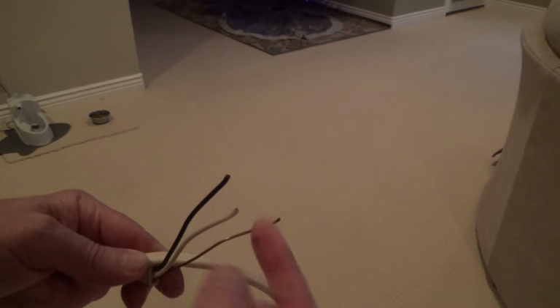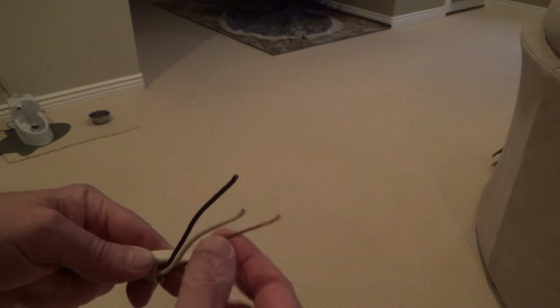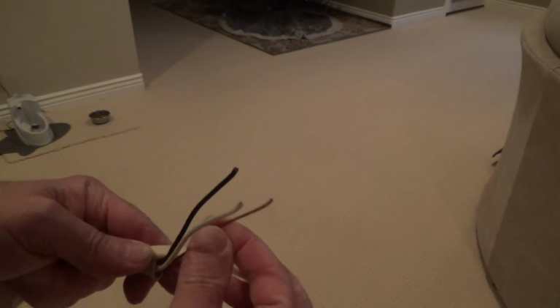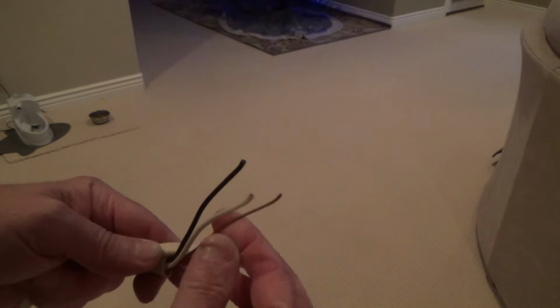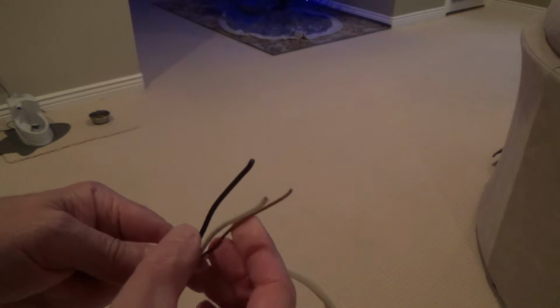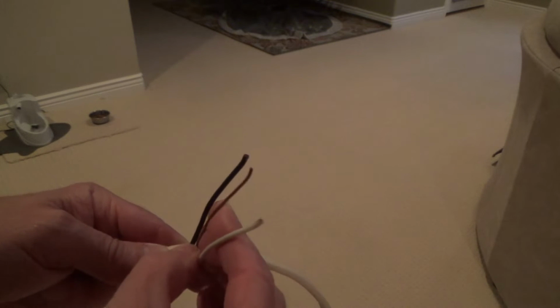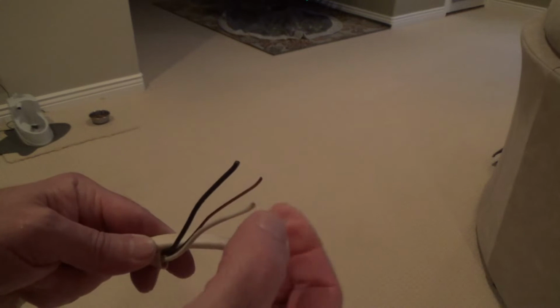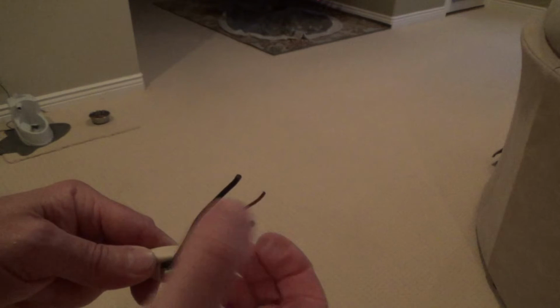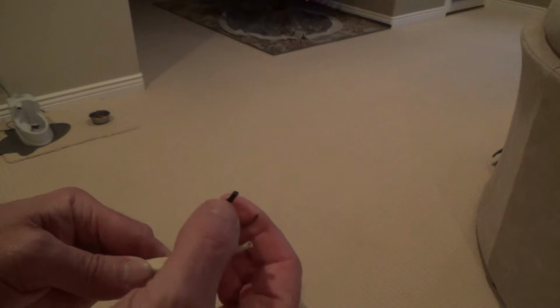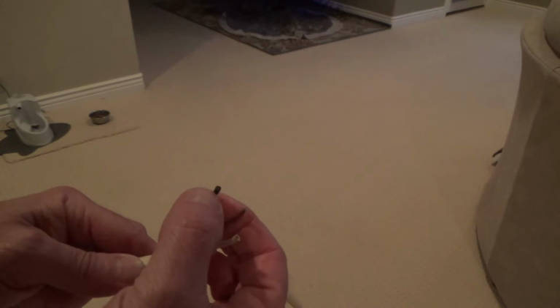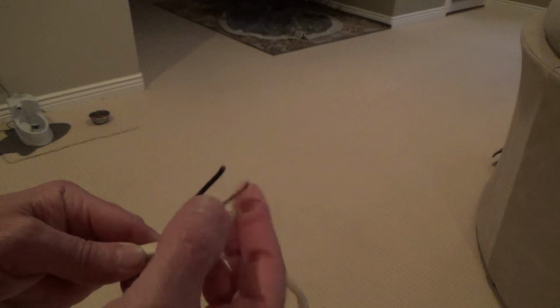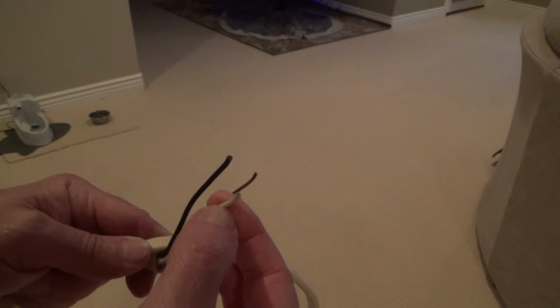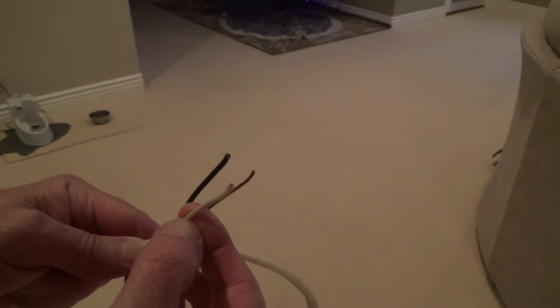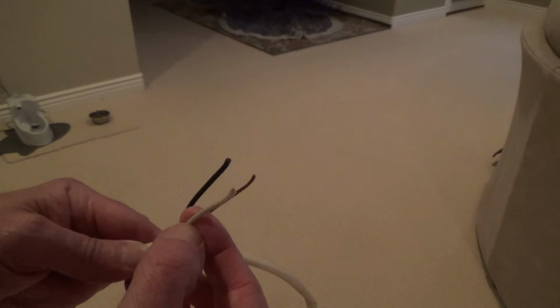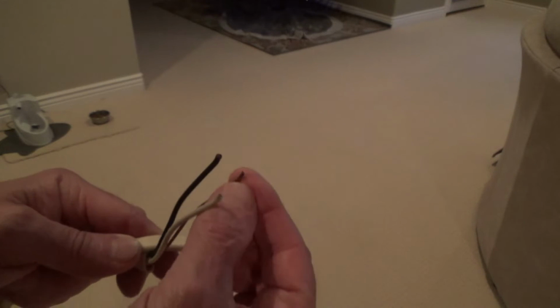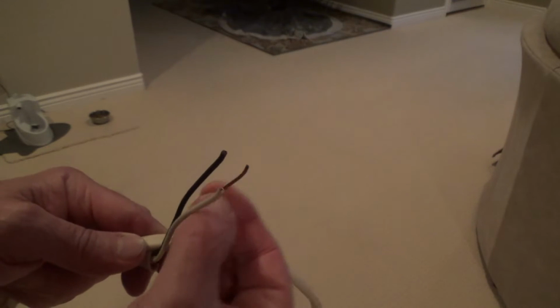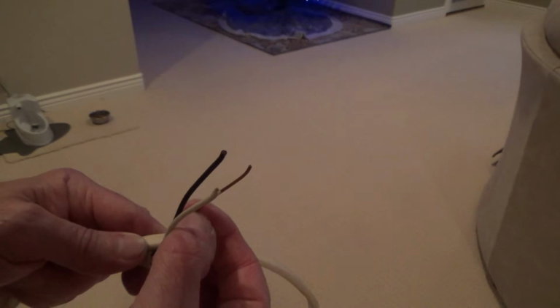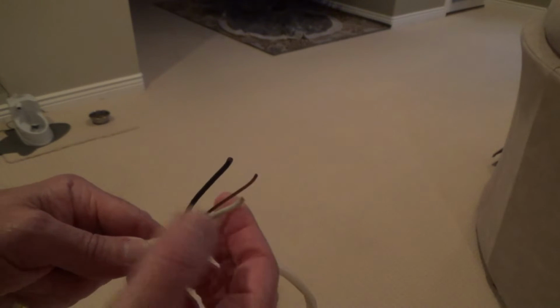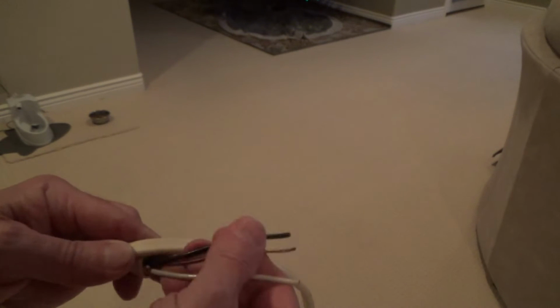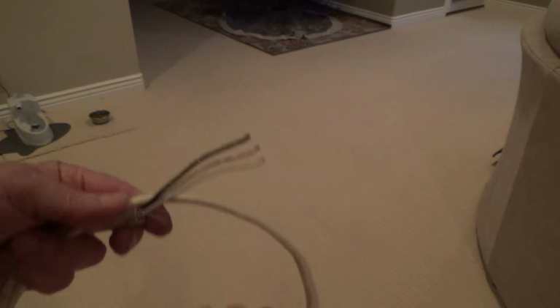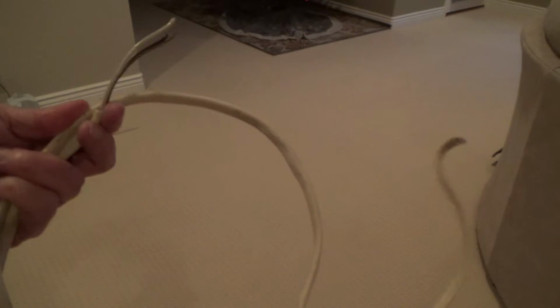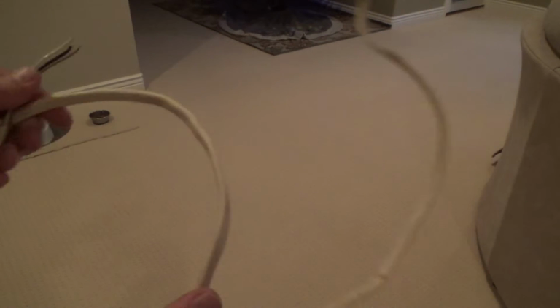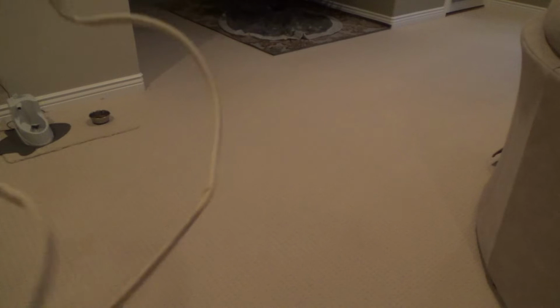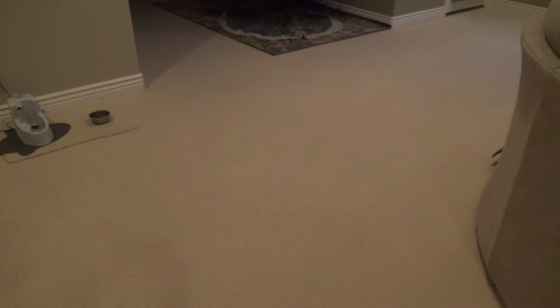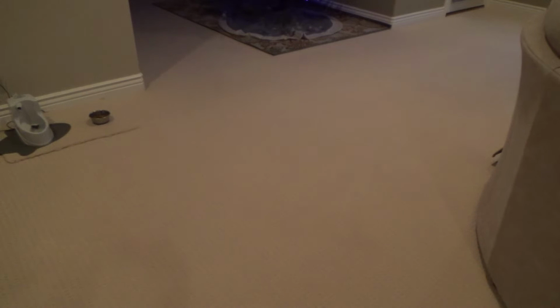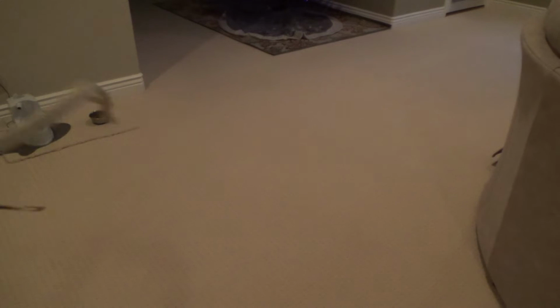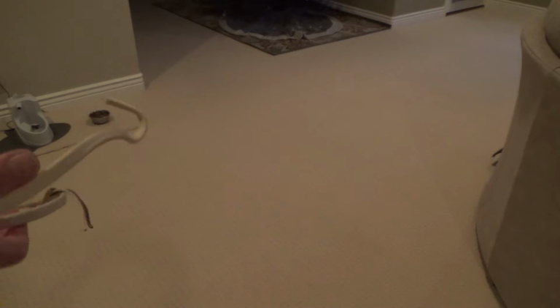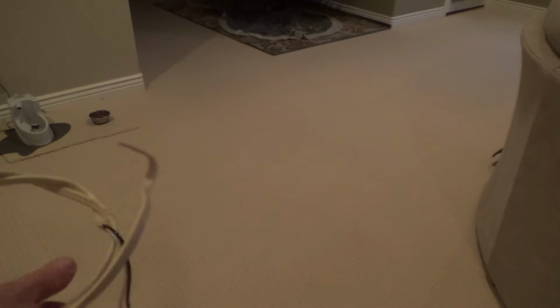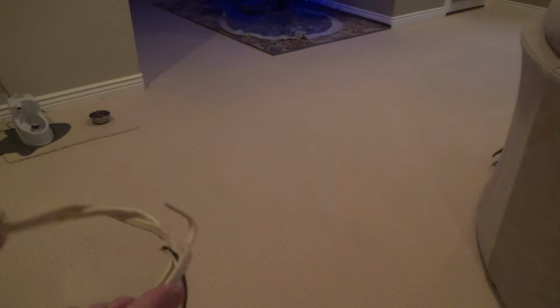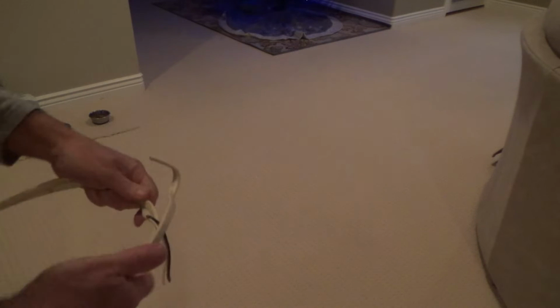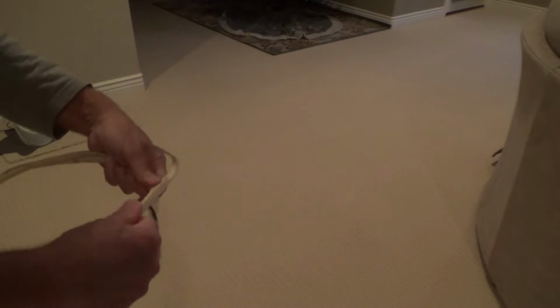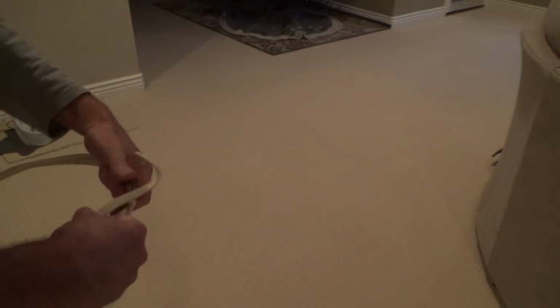The ground wire is bare copper. There's copper in both of the other ones too — the hot wire and the neutral wire — and a ground wire. That's what I'm going to end up using for this particular project.